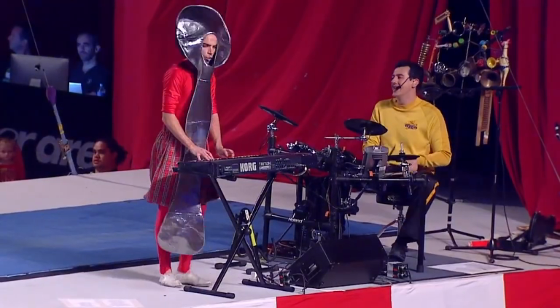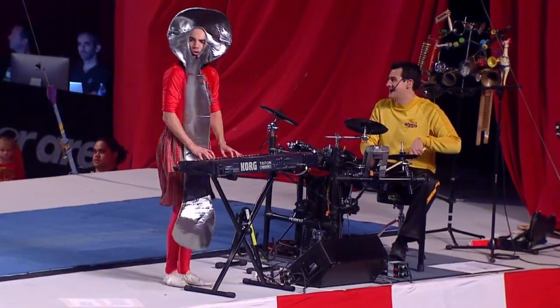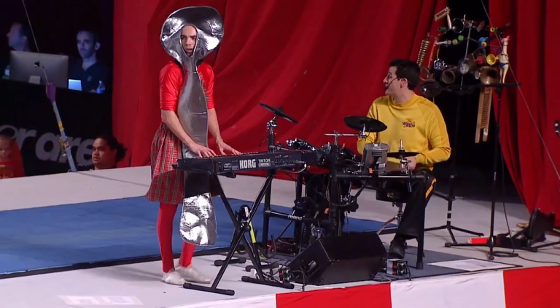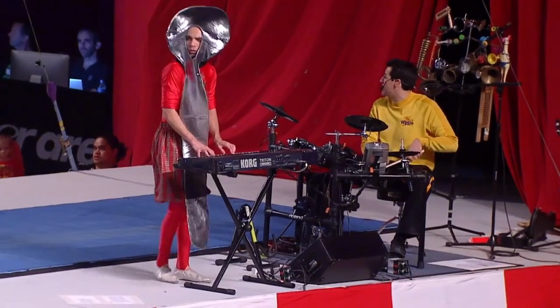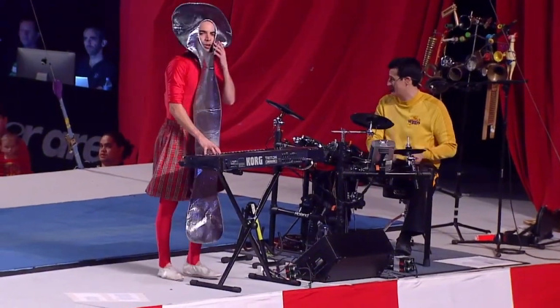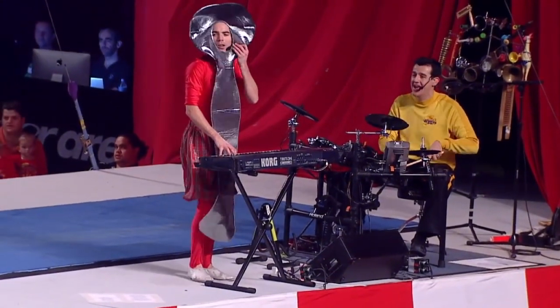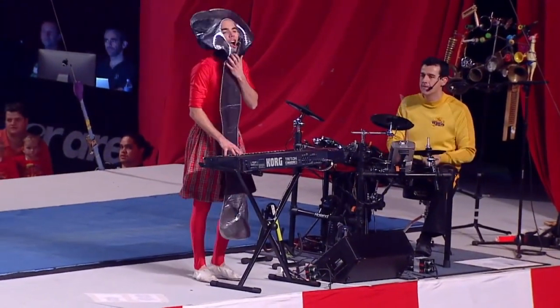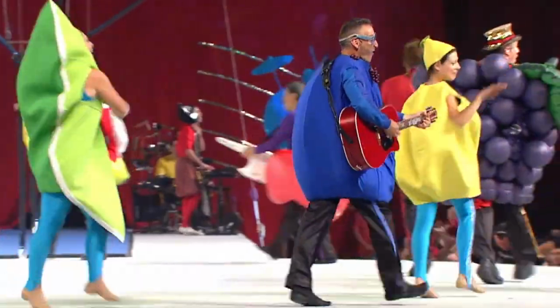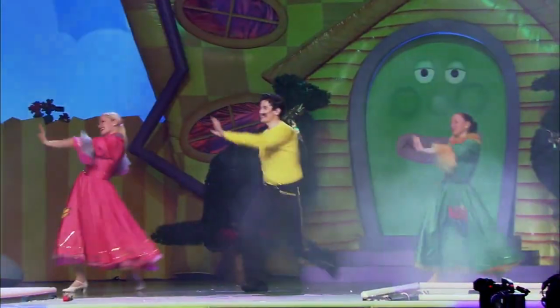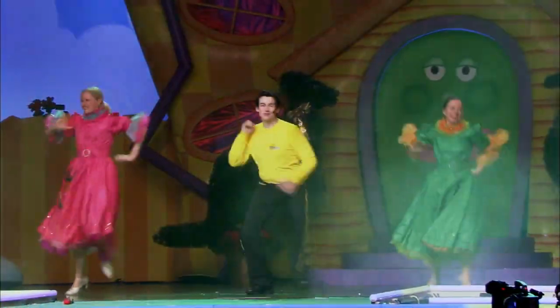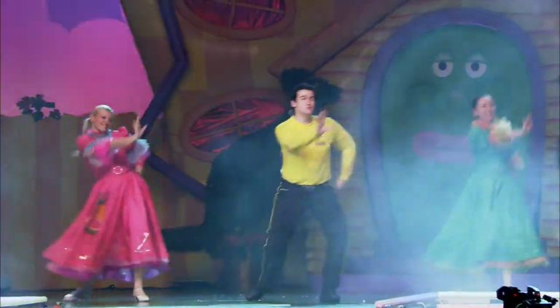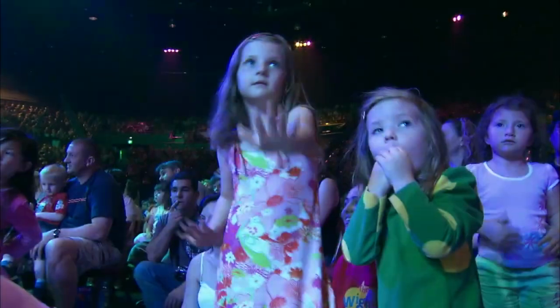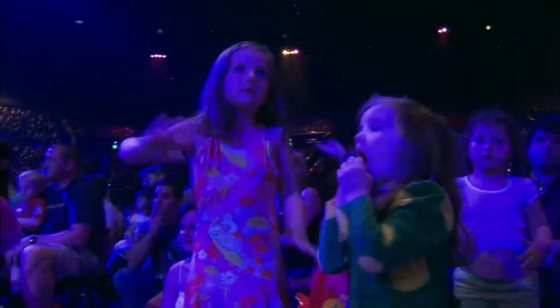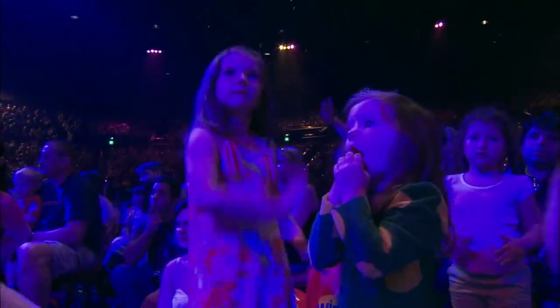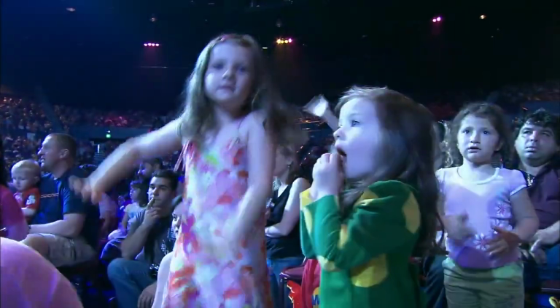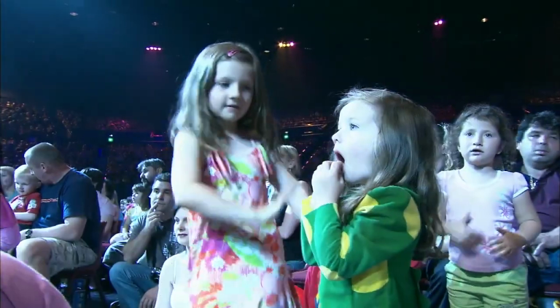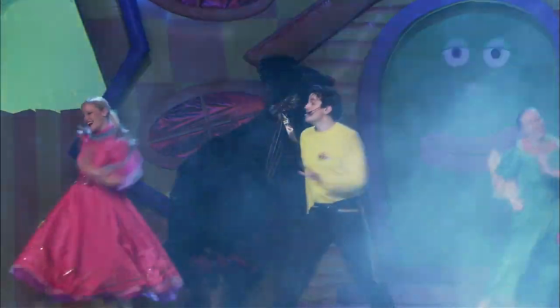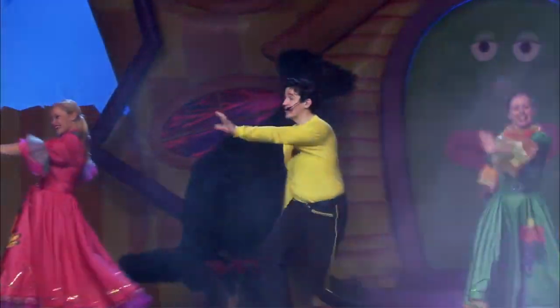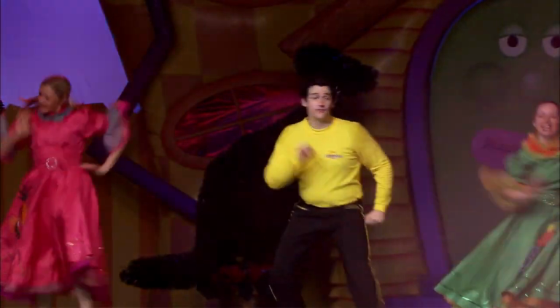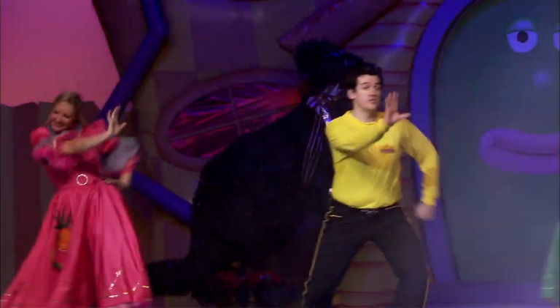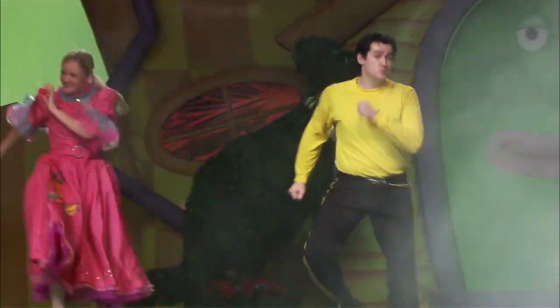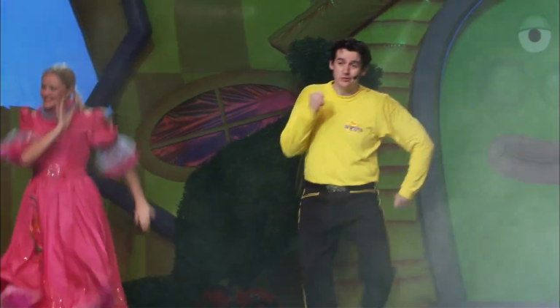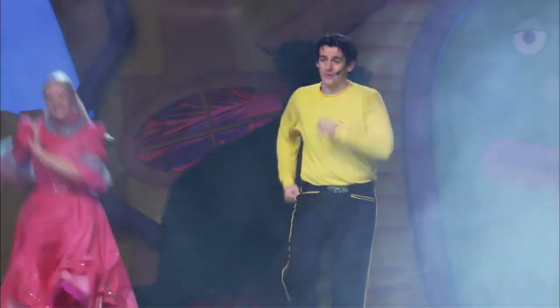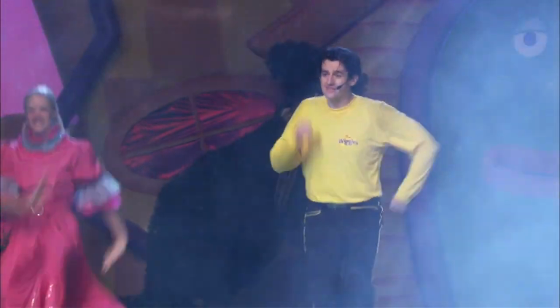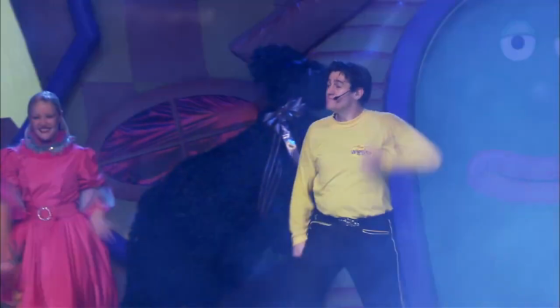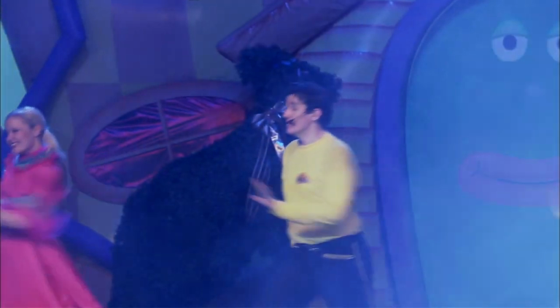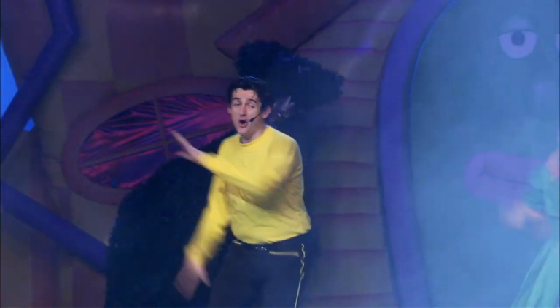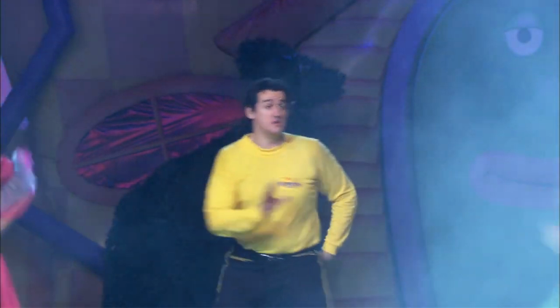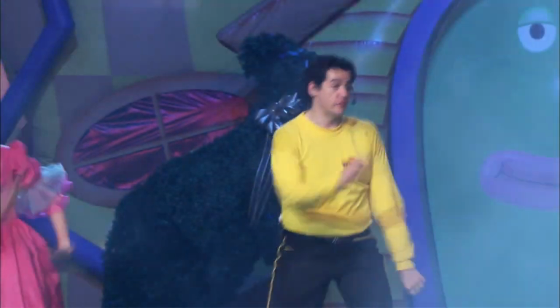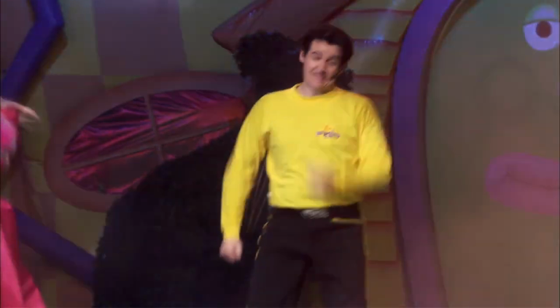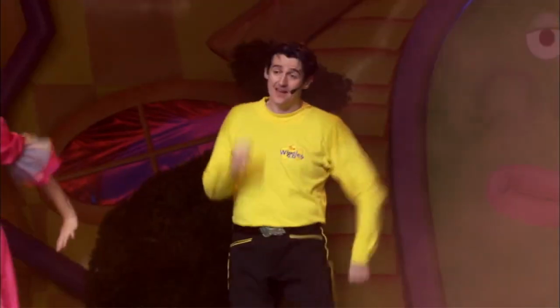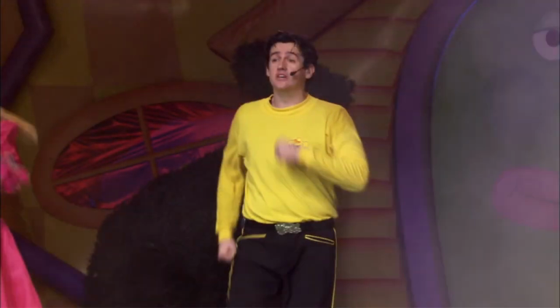Let's fix some fruit salad today. It's fun to do, it's a healthy way. Take all the fruit that you want to eat. It's gonna be a fruit salad treat.